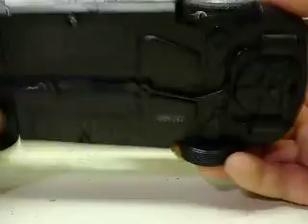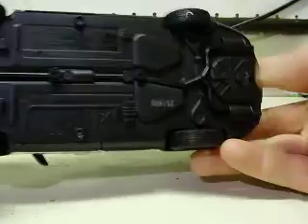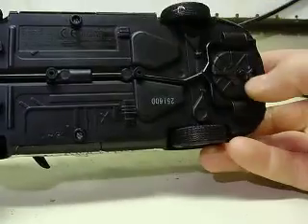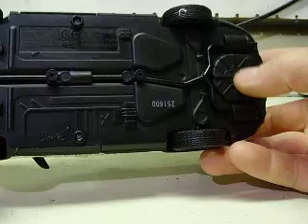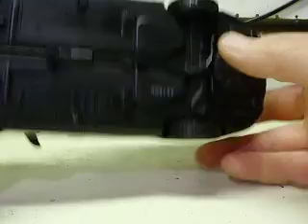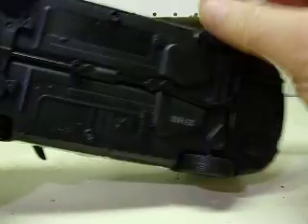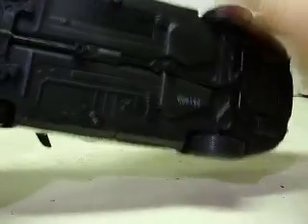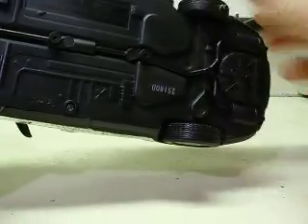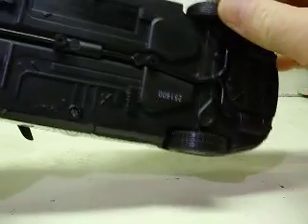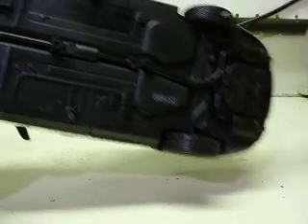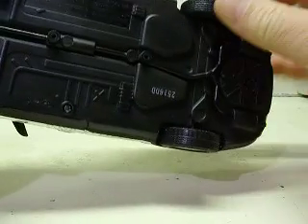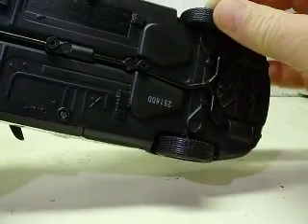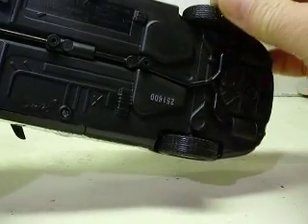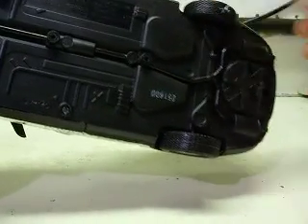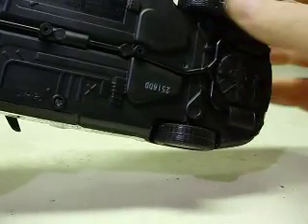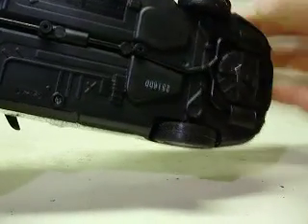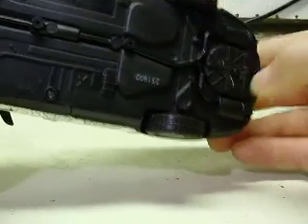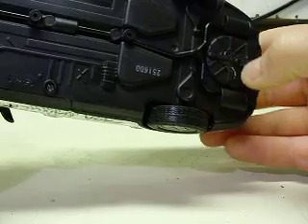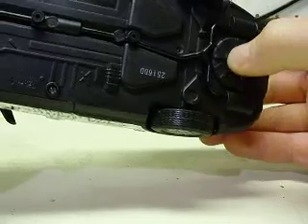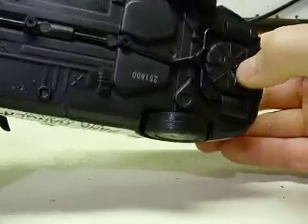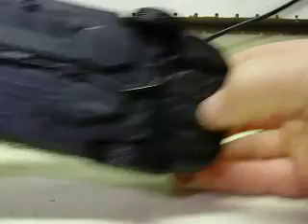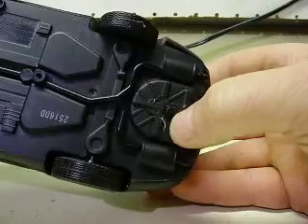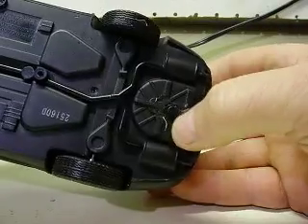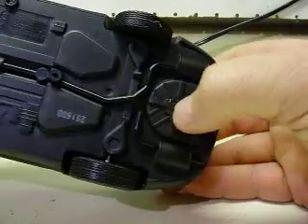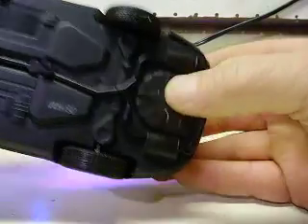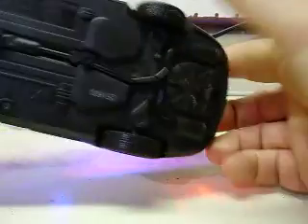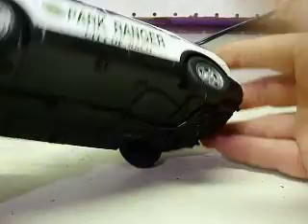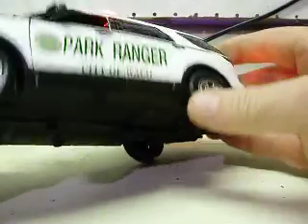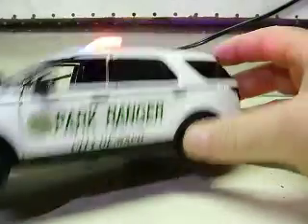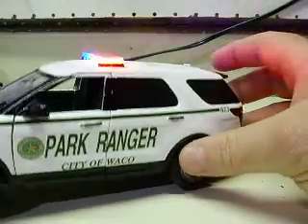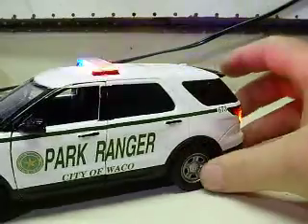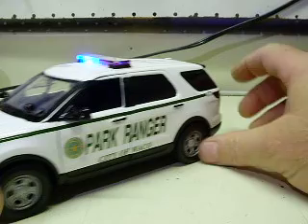The switch is located here on the rear underneath. Just press the switch right here and it activates the lighting.